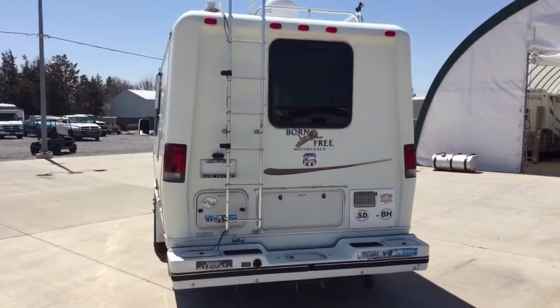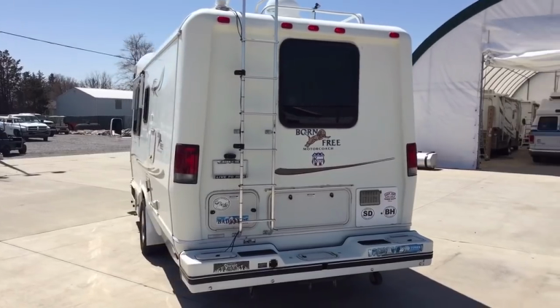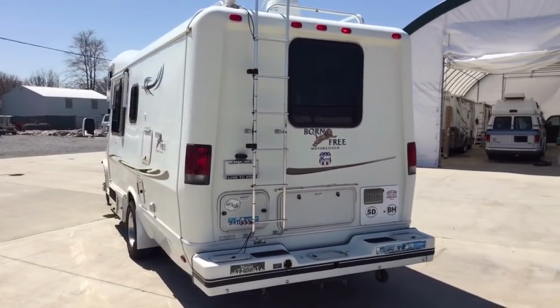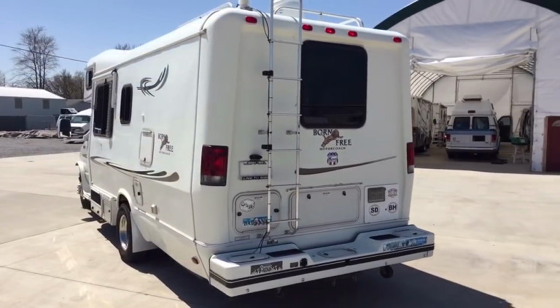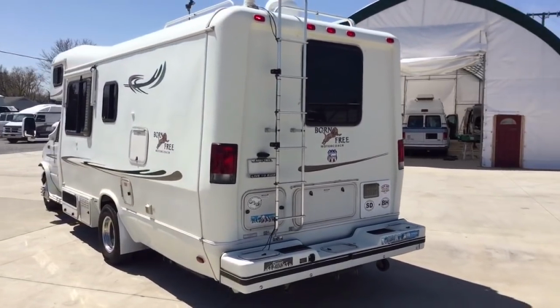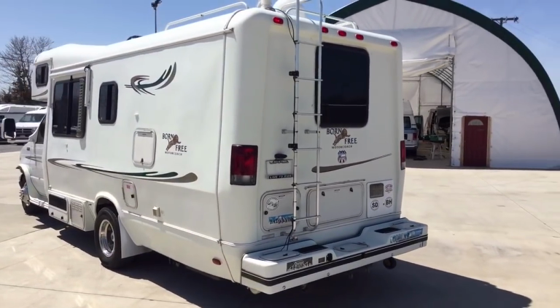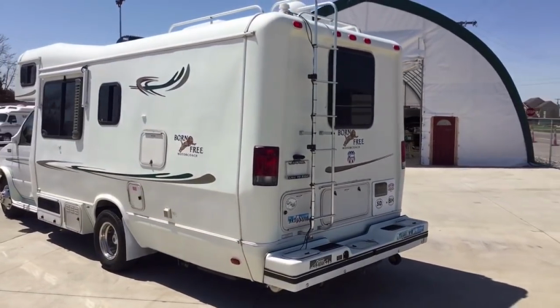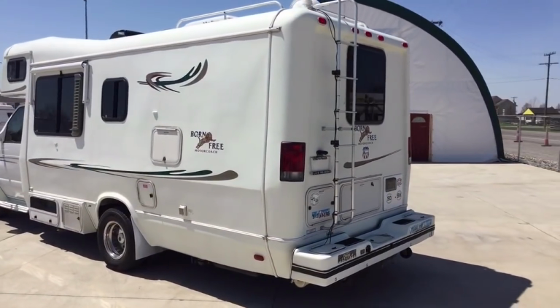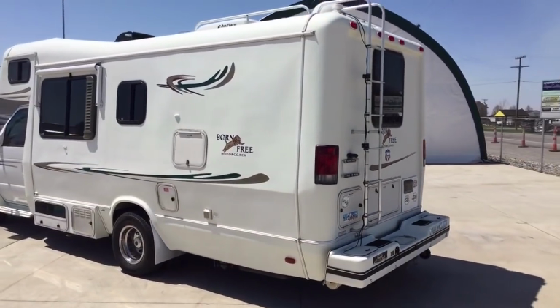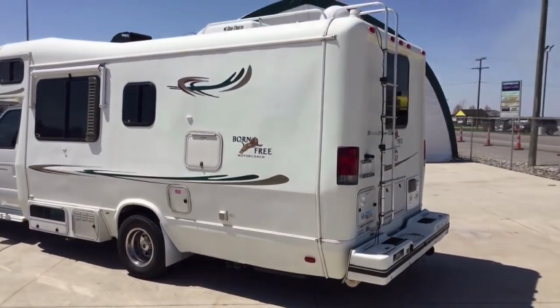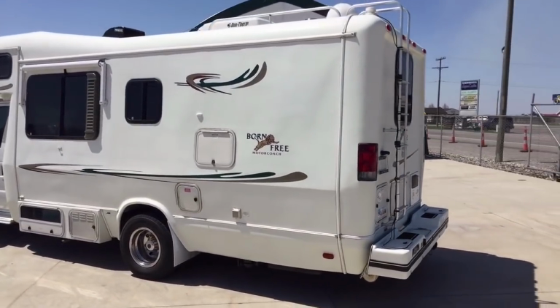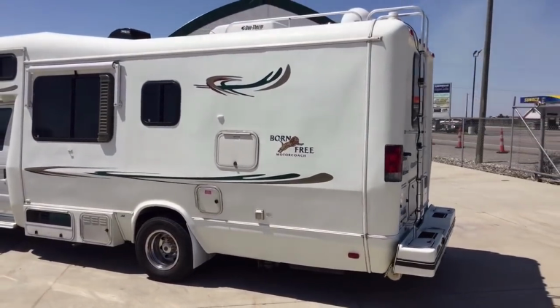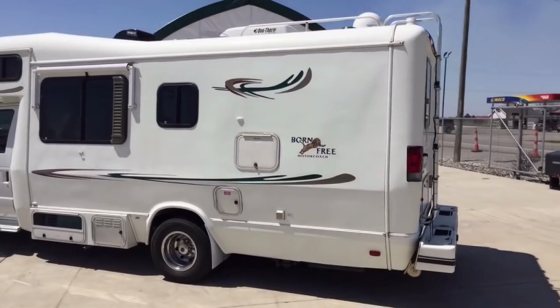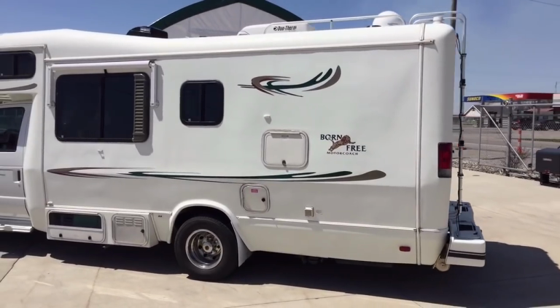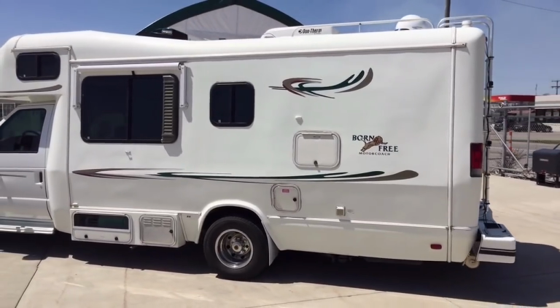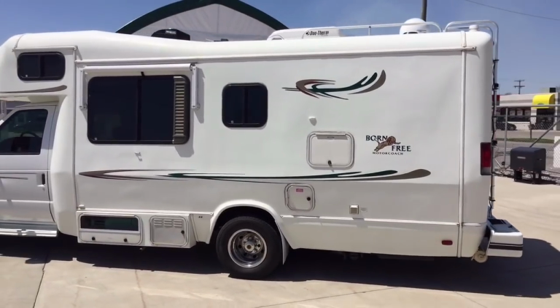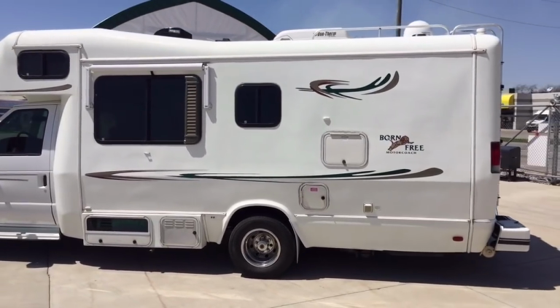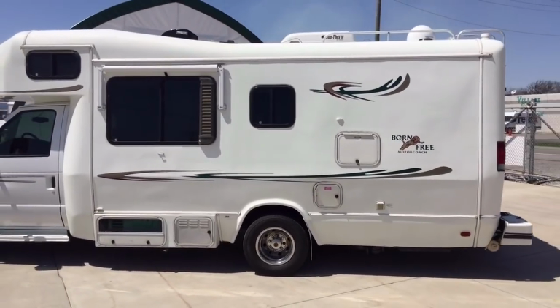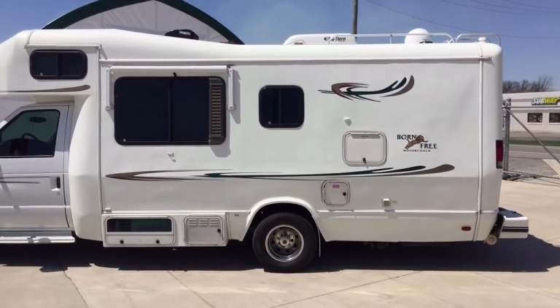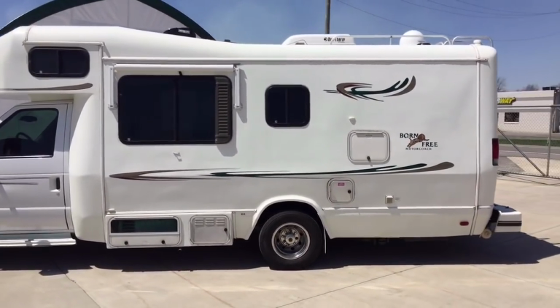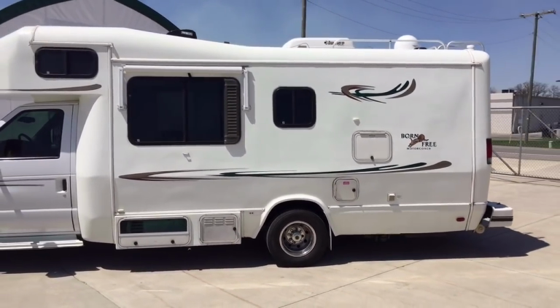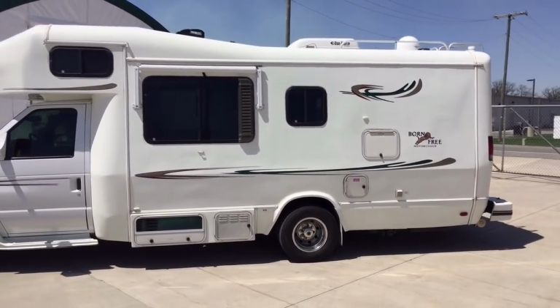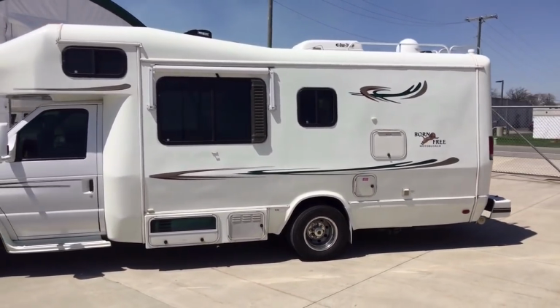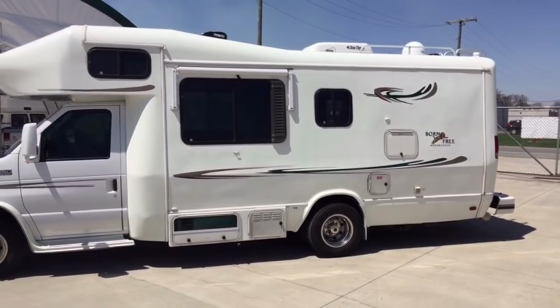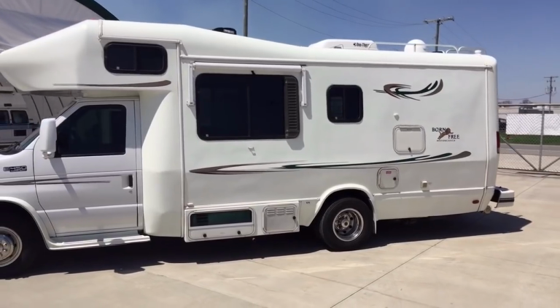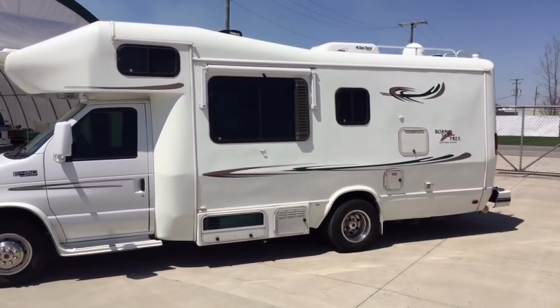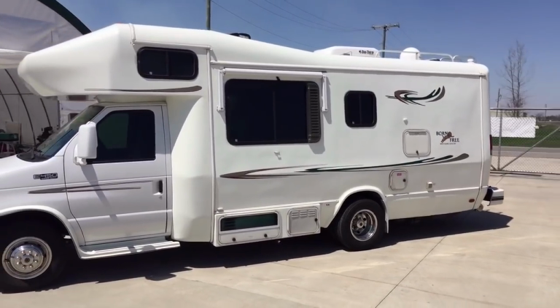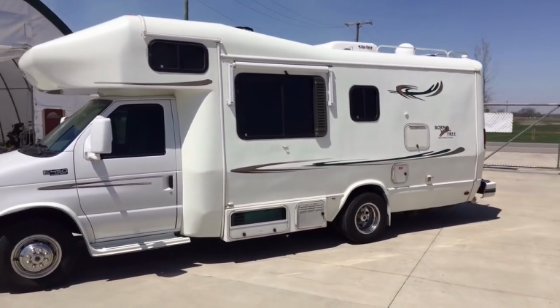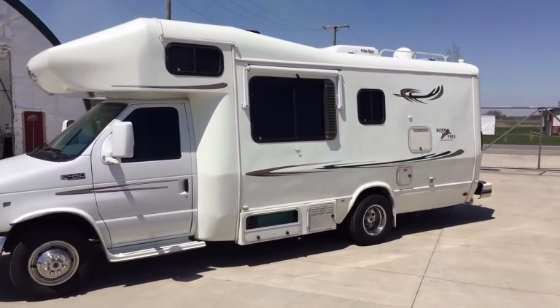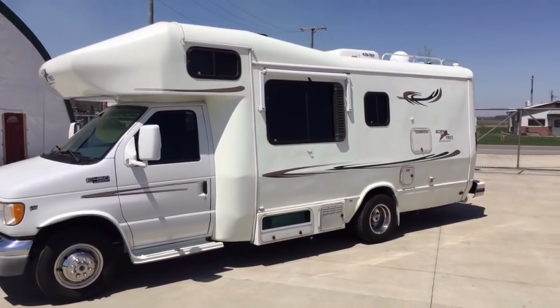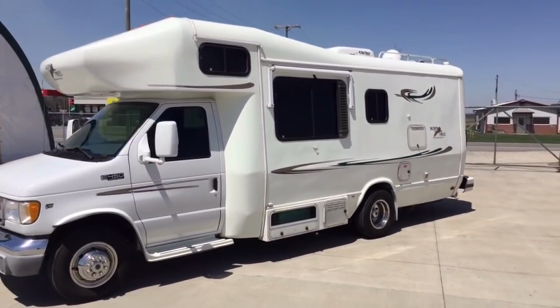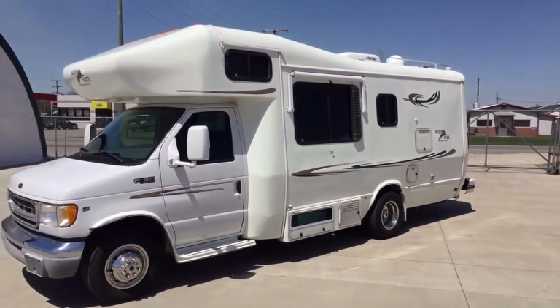For sale today, we have a 2002 Born Free 24RB. This unit has just over 45,000 miles. It's a really nice clean unit. If you have any questions on this one, please give us a call.